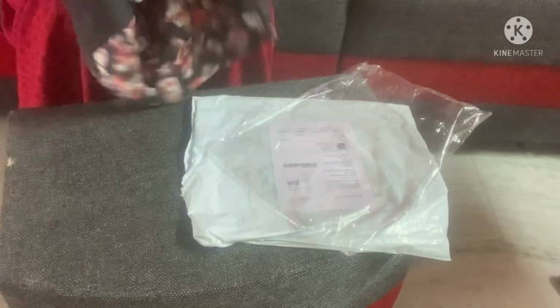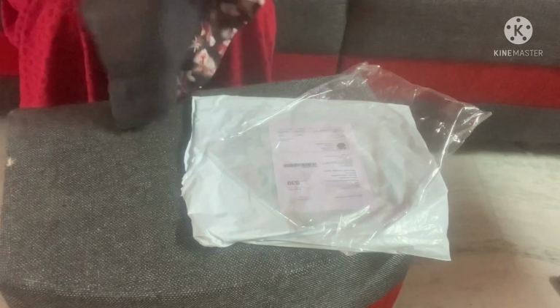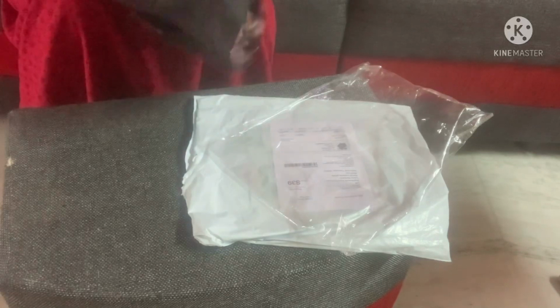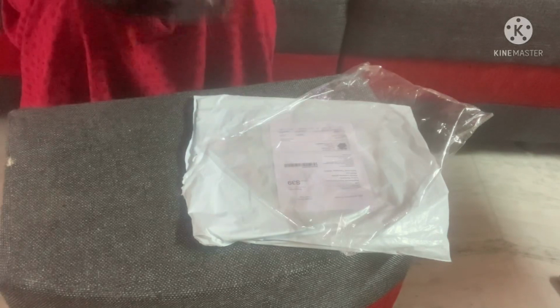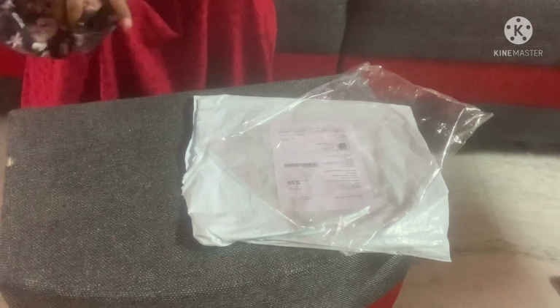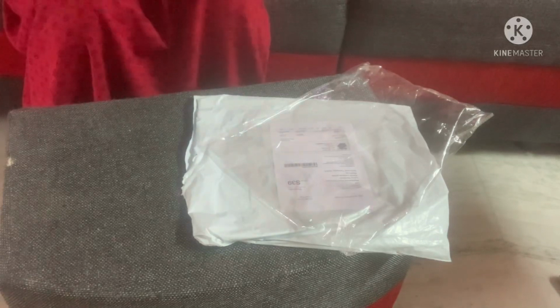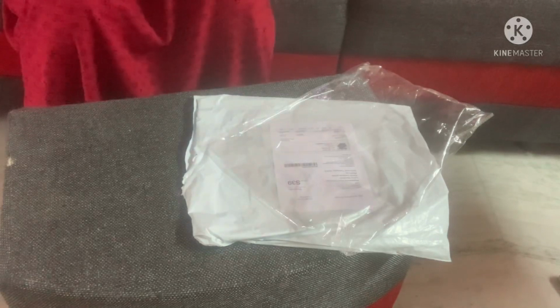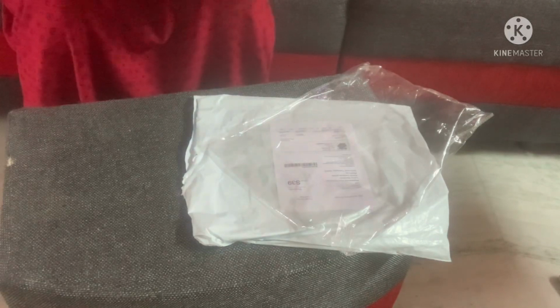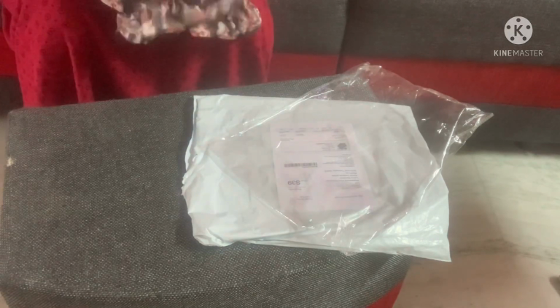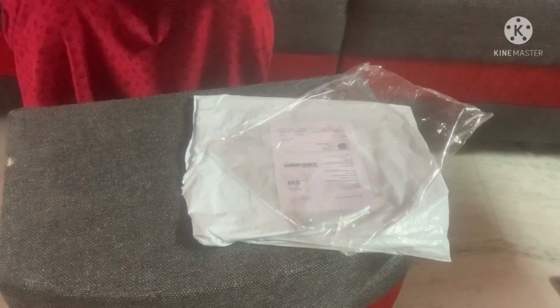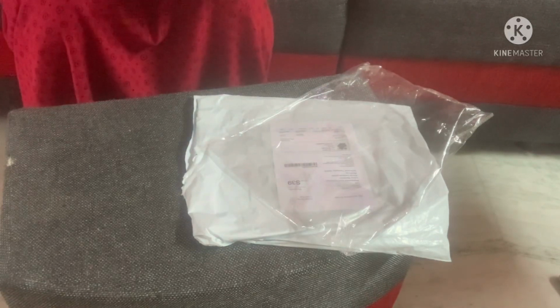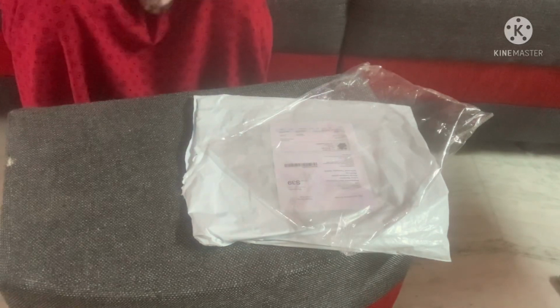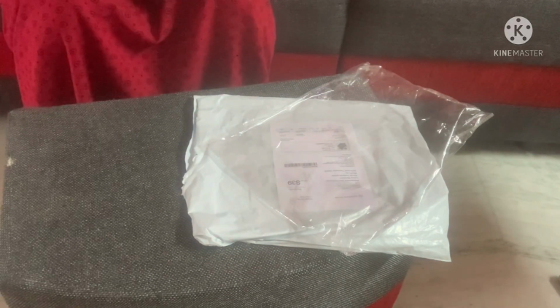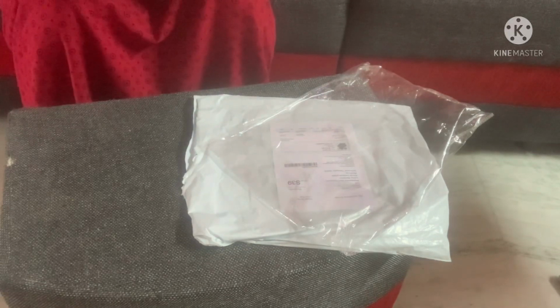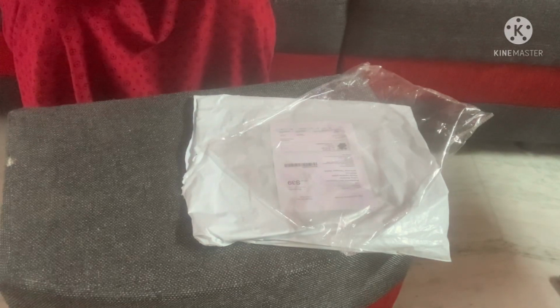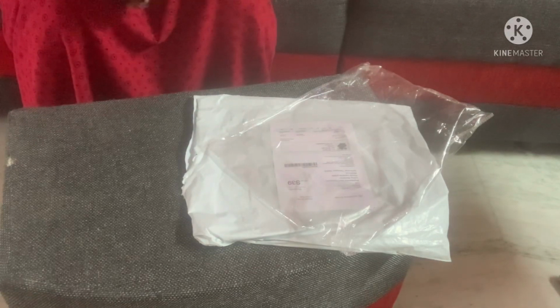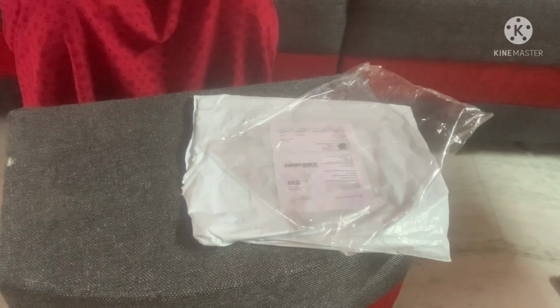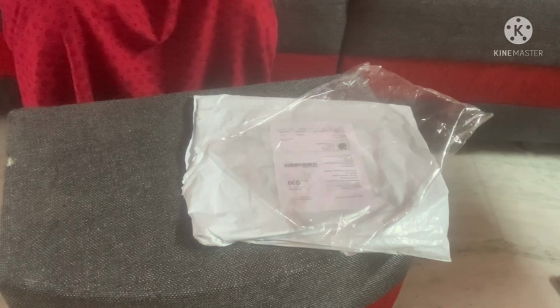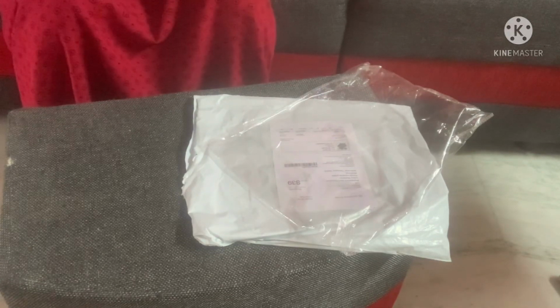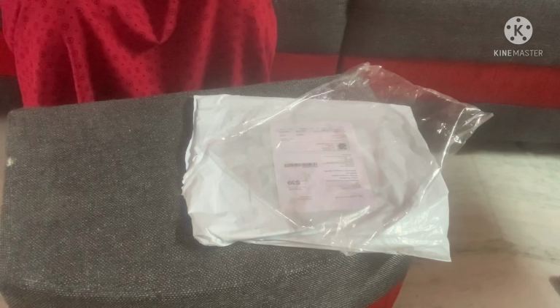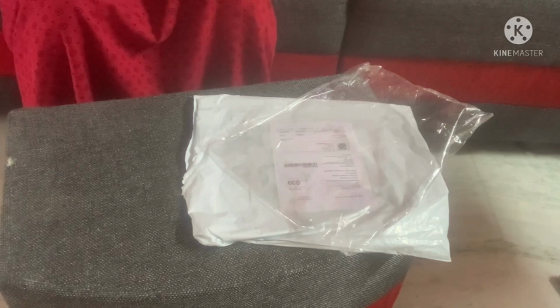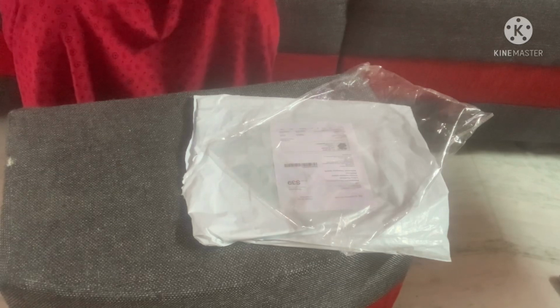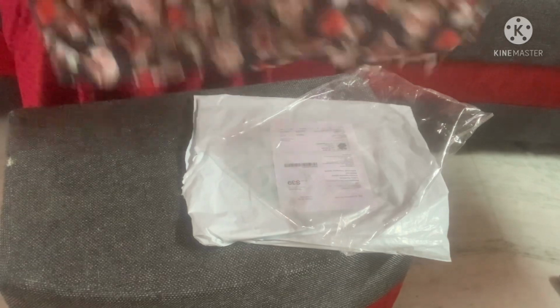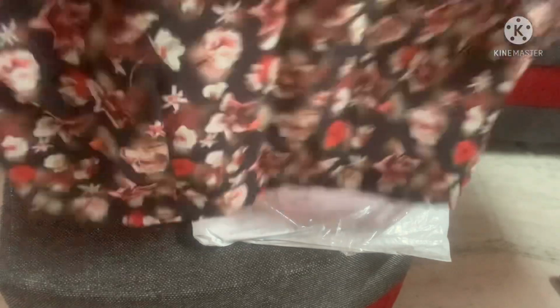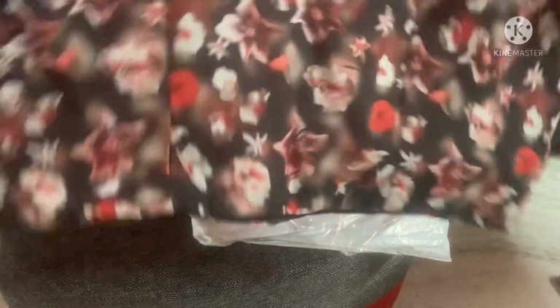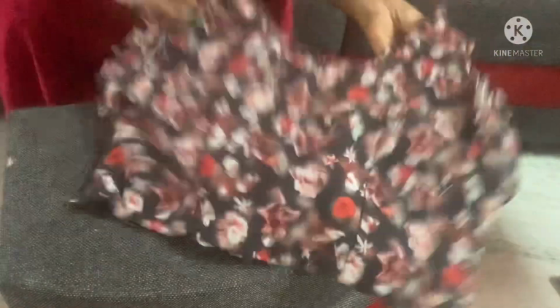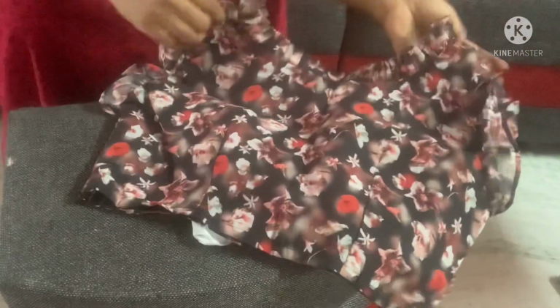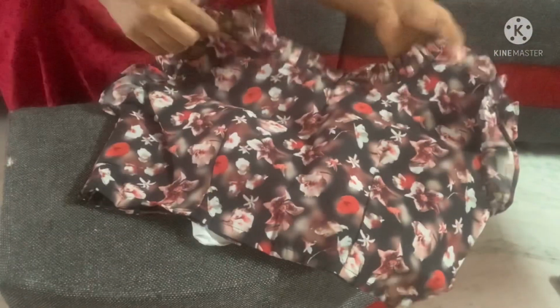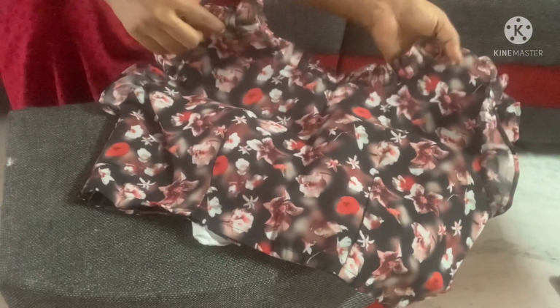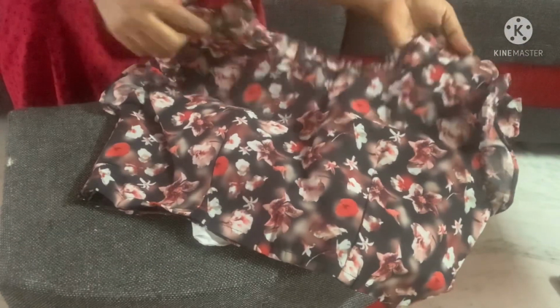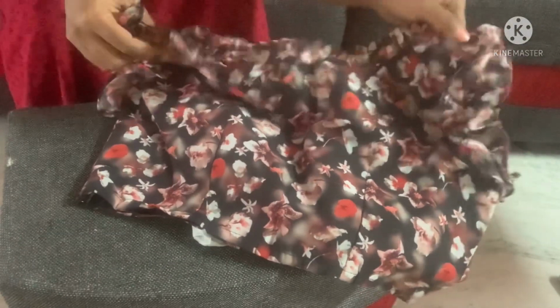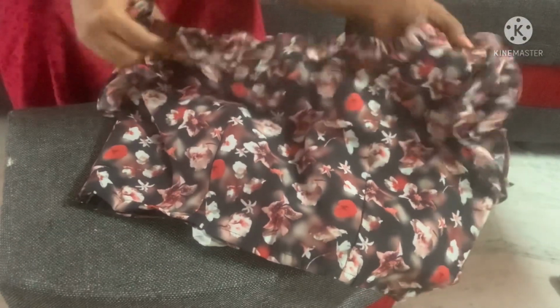Okay, I have the app on my mobile, so I will try it on the mobile. It is easy to use.